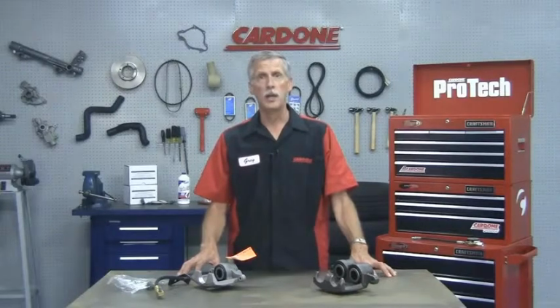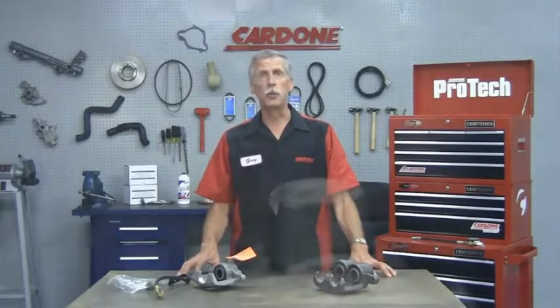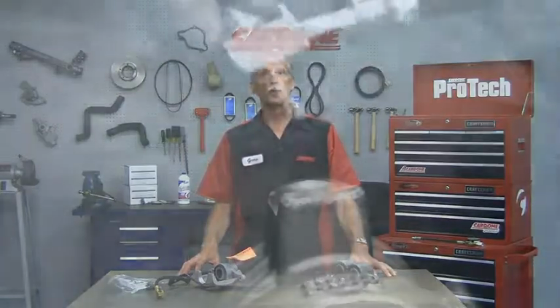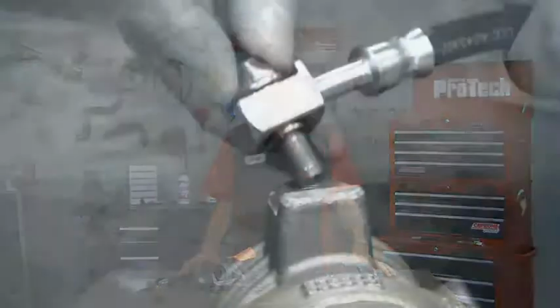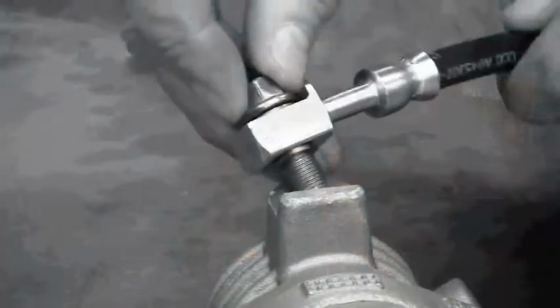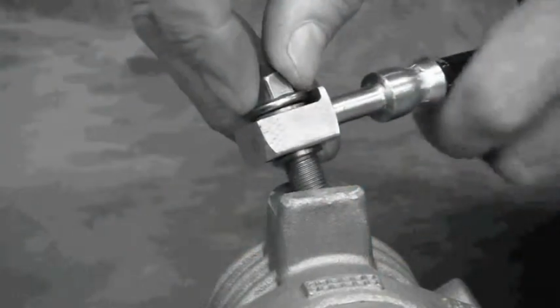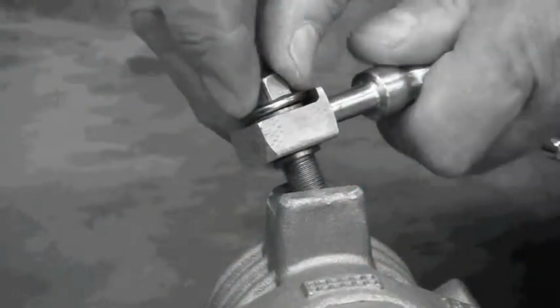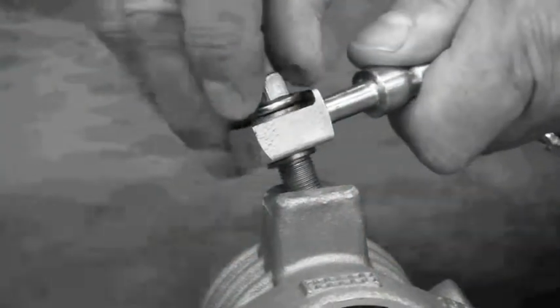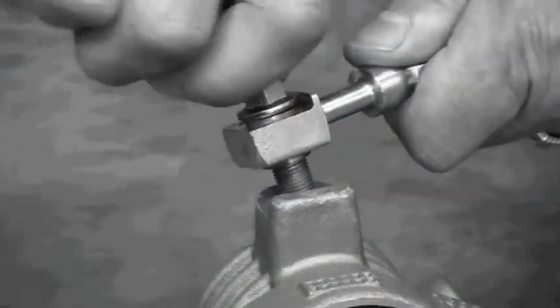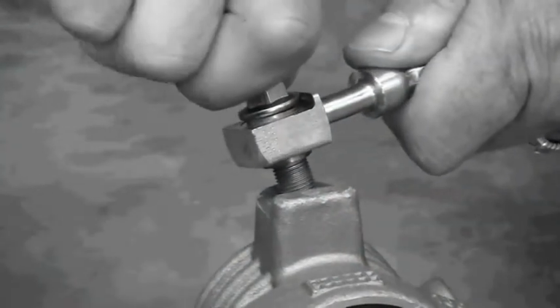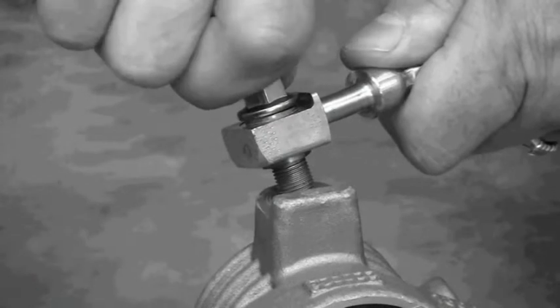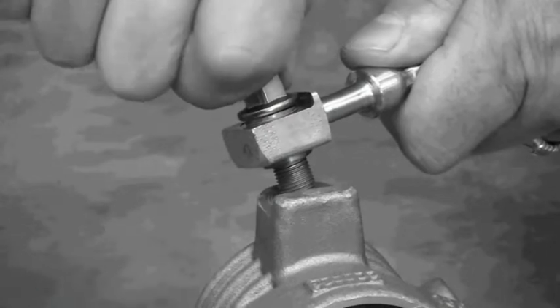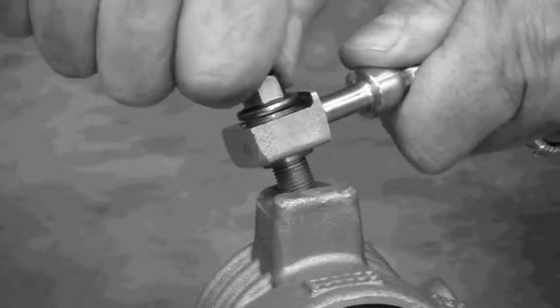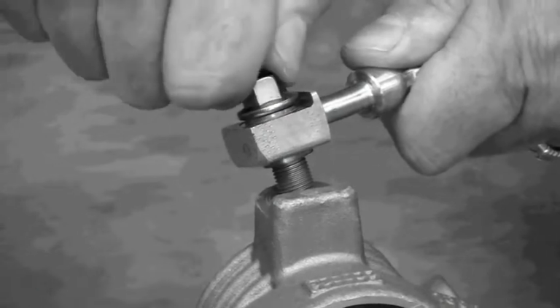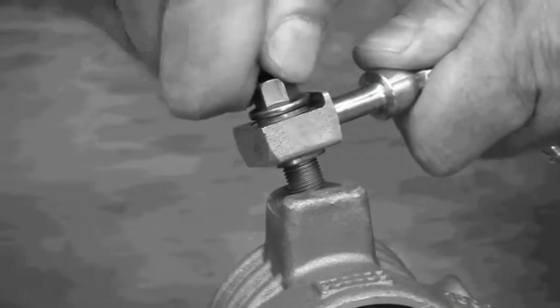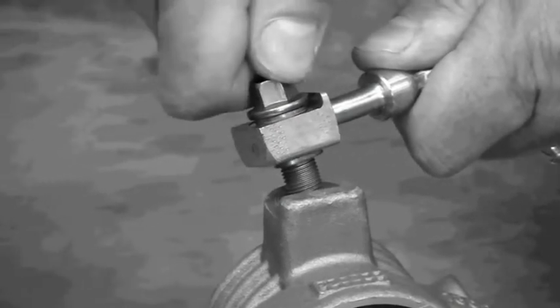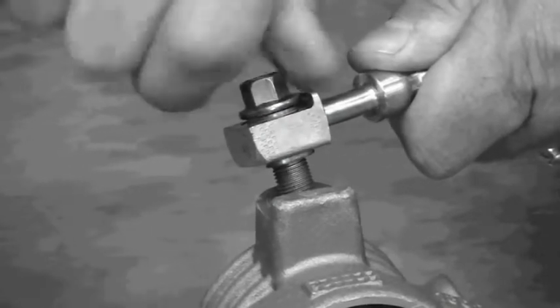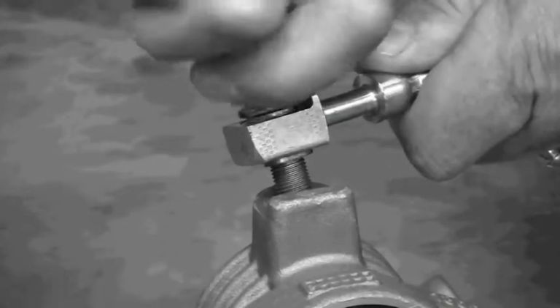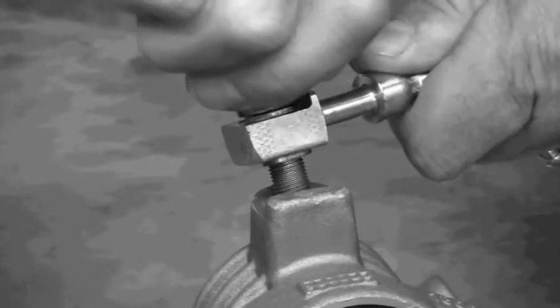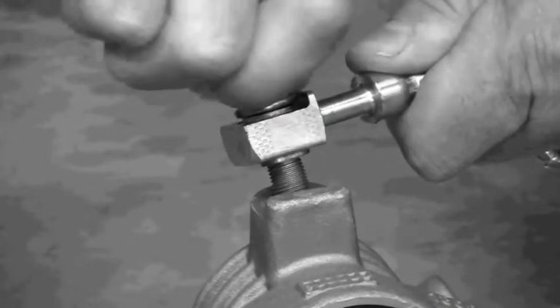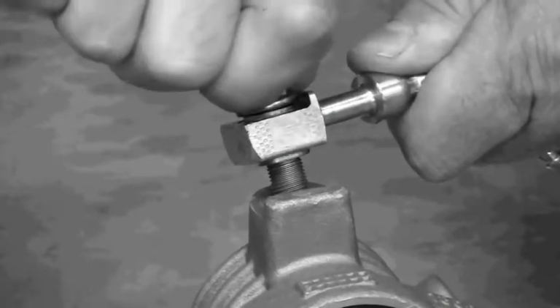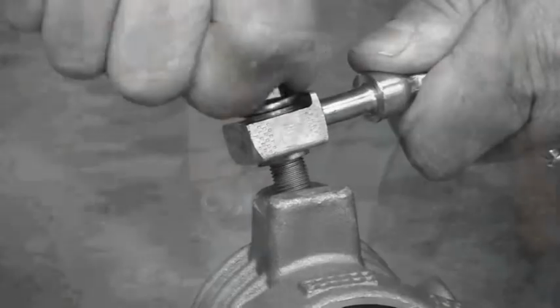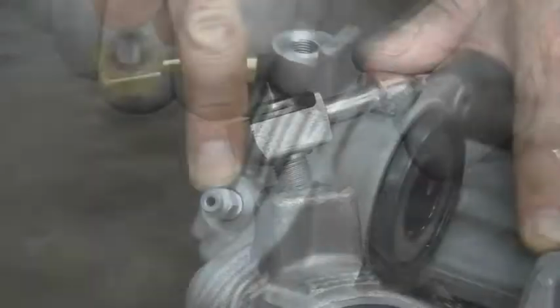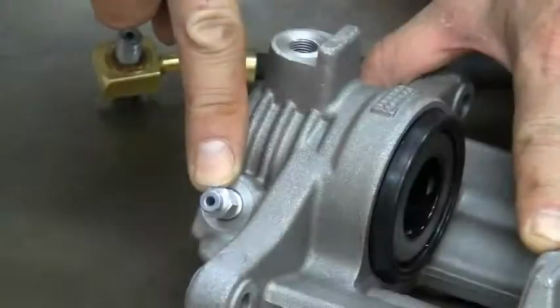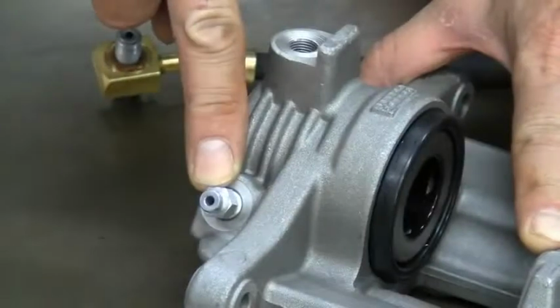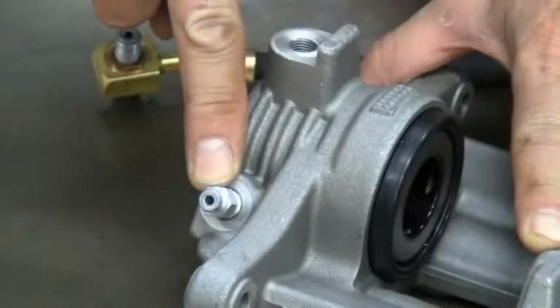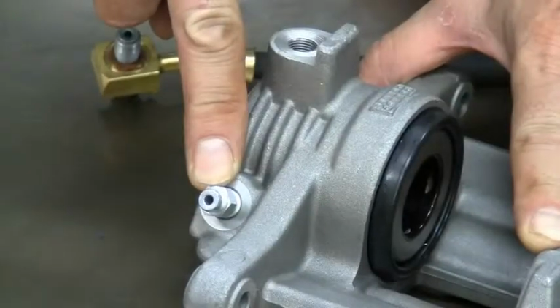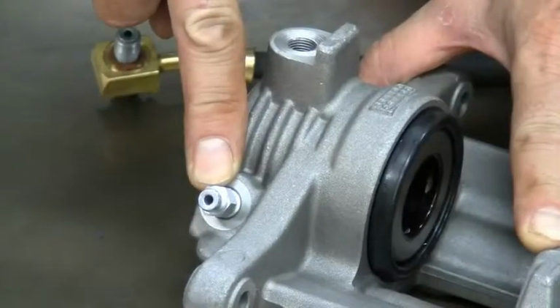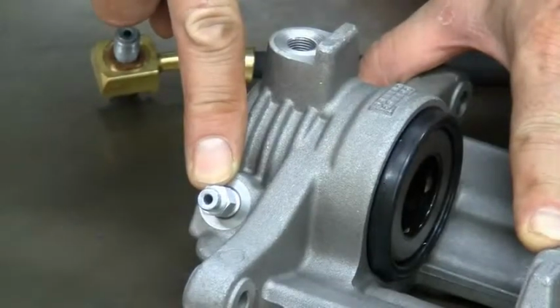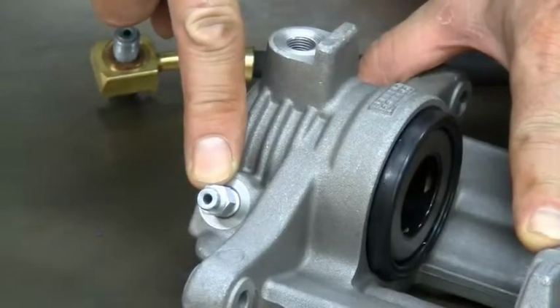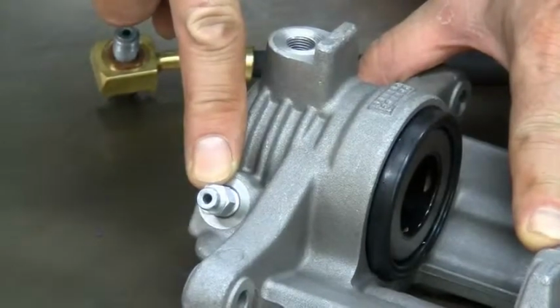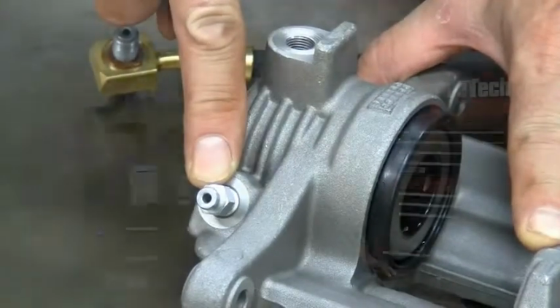If the bolt goes in crooked or it's over tightened, it could cross thread and strip the aluminum casting. The same care should be taken when installing or removing the bleeder valve since it's also made of steel.